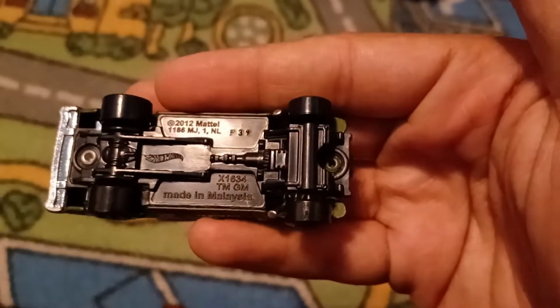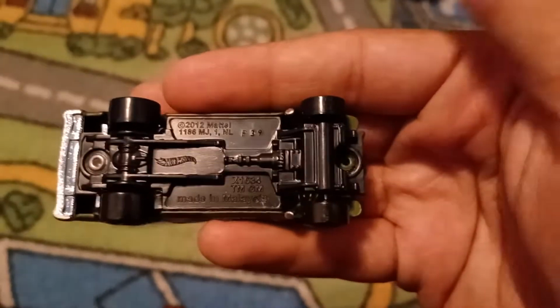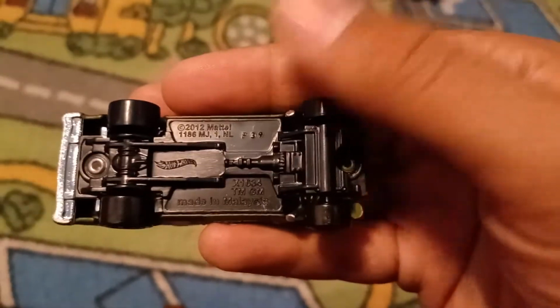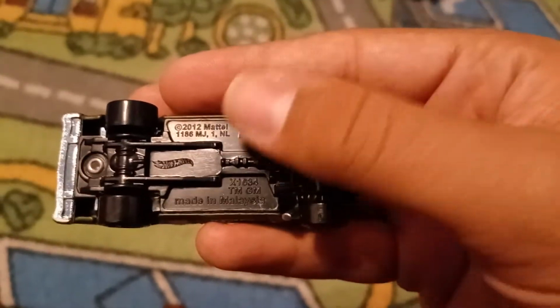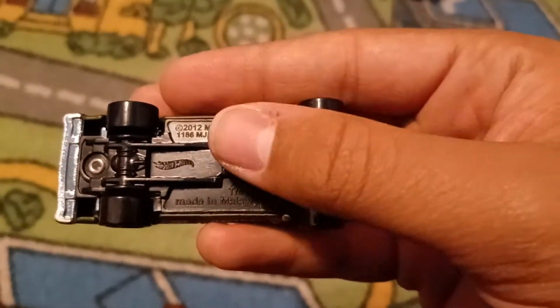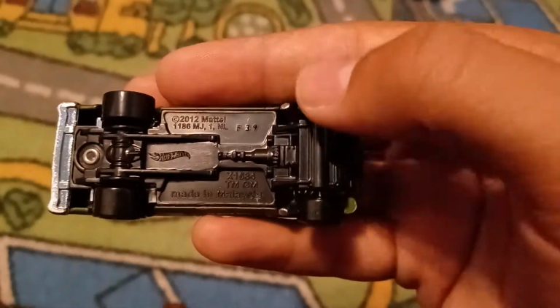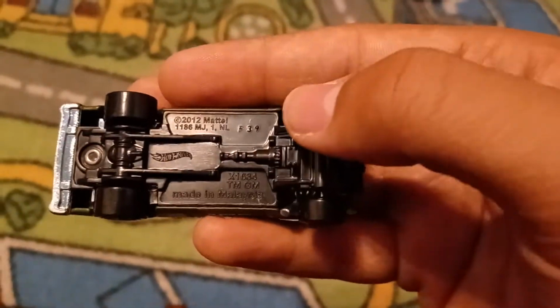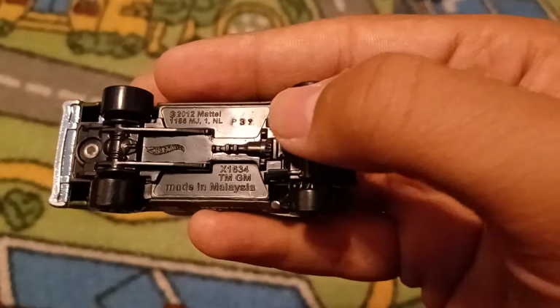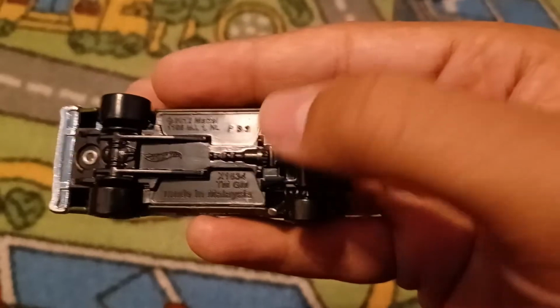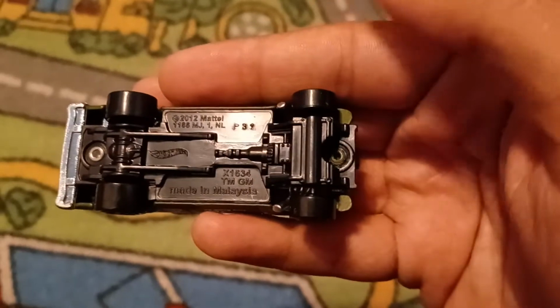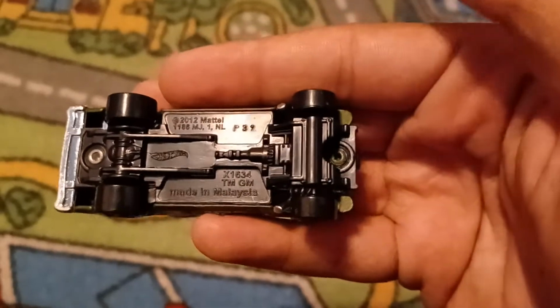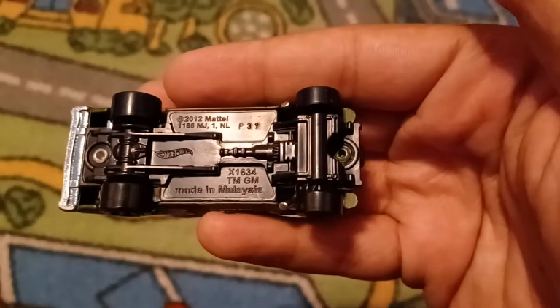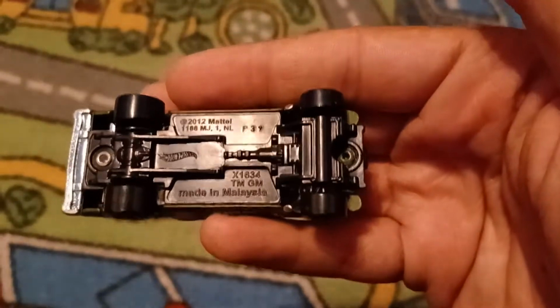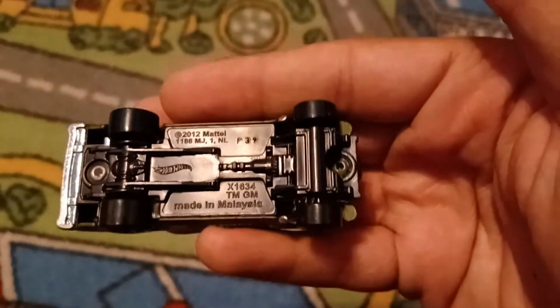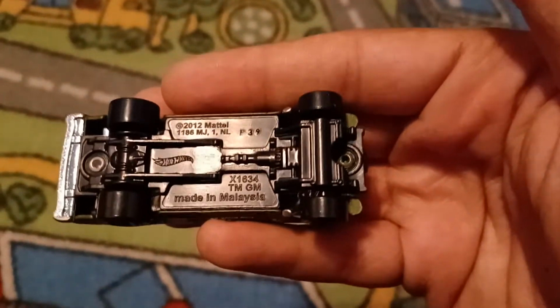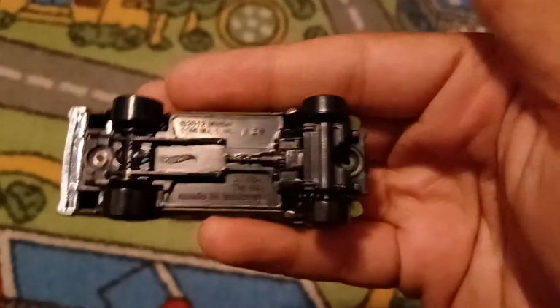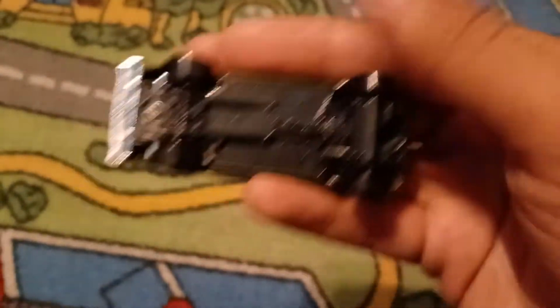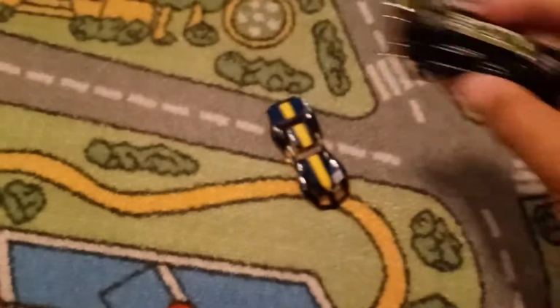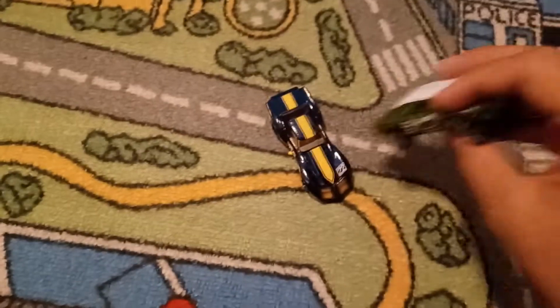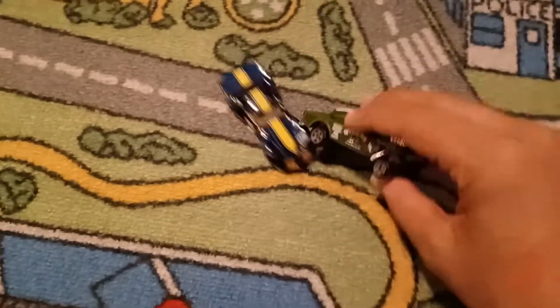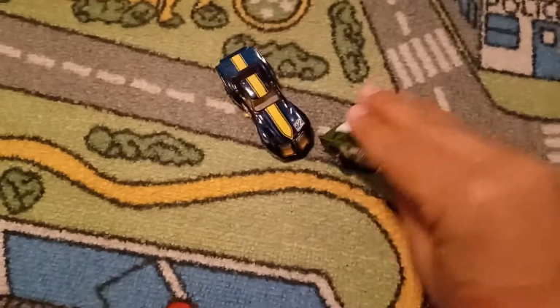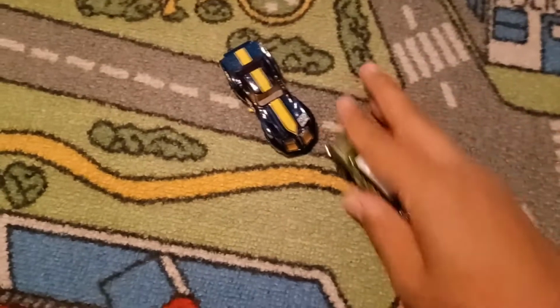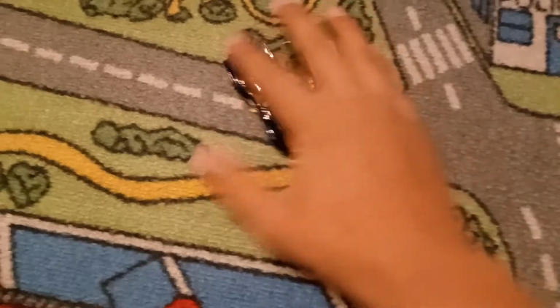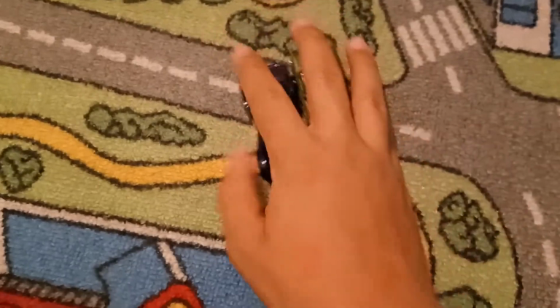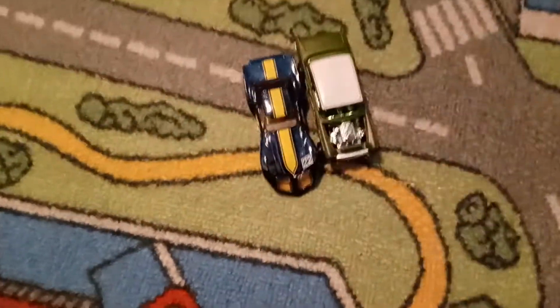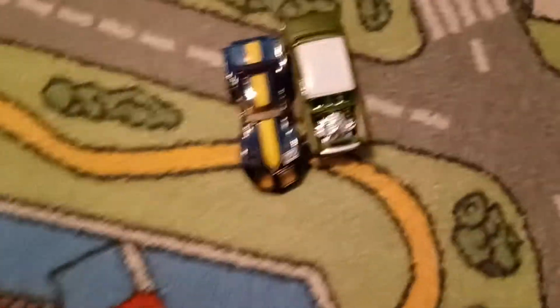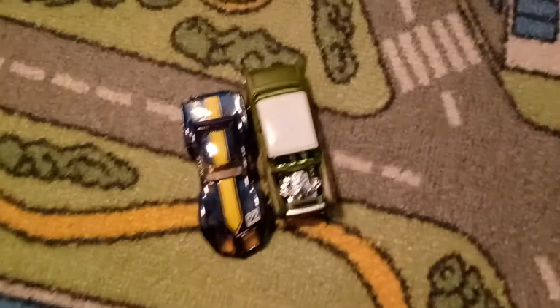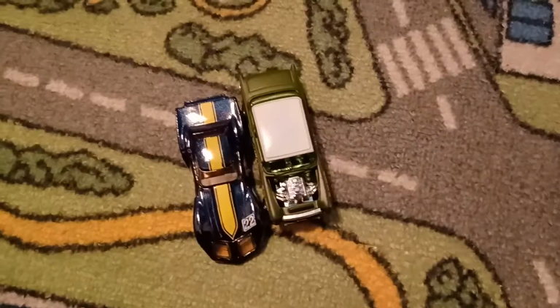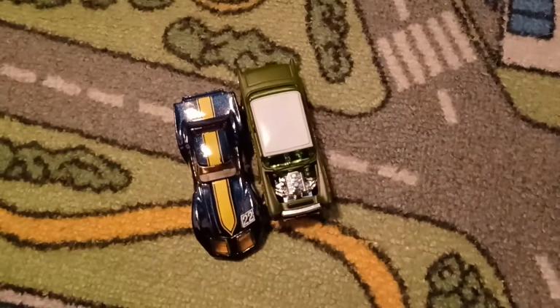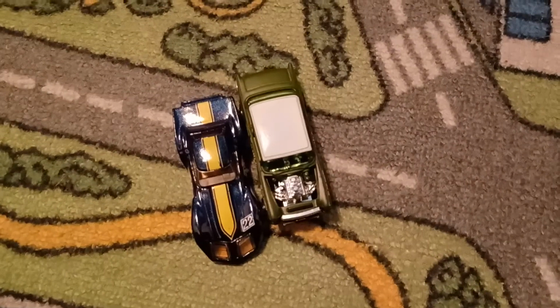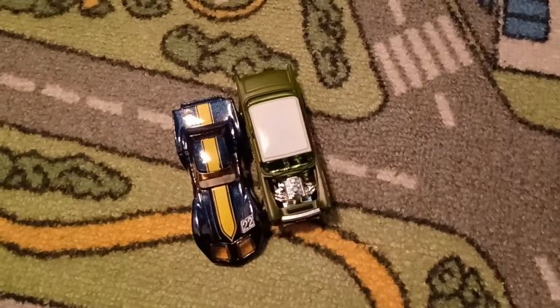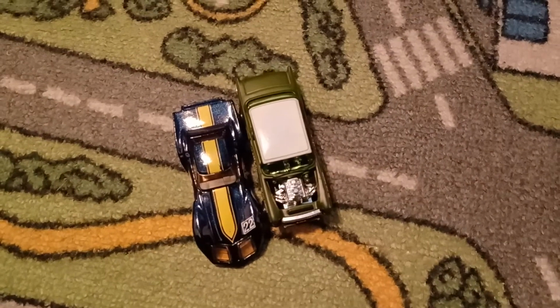It does not say it on the base but it says 2012 Mattel. P39 — that's the 39th week of 2021. So that'll be it and I'll see you in the next video.